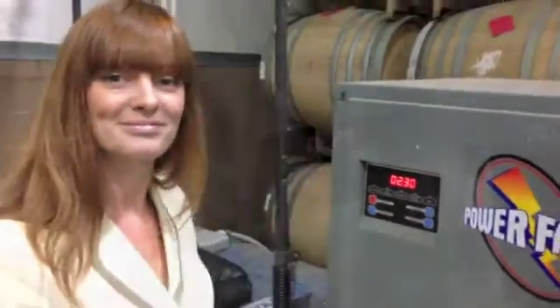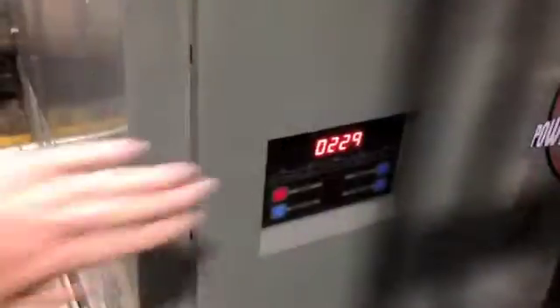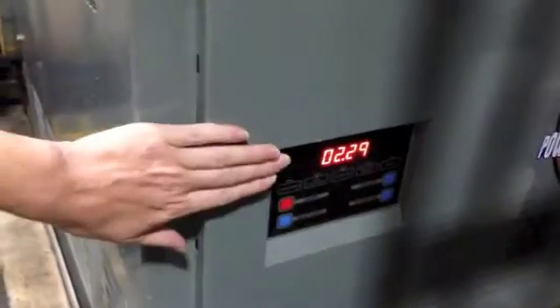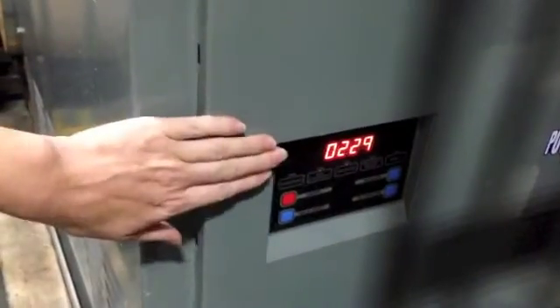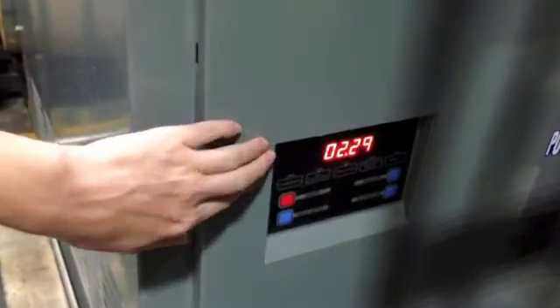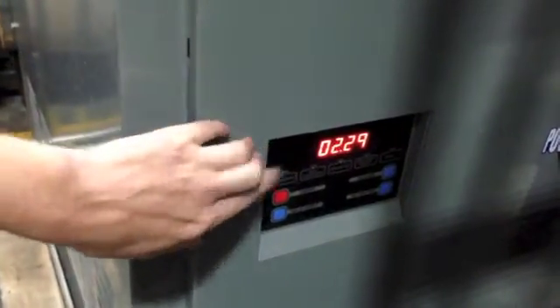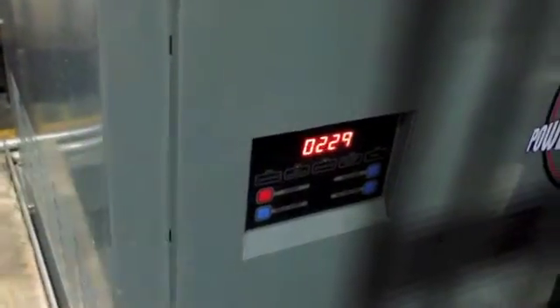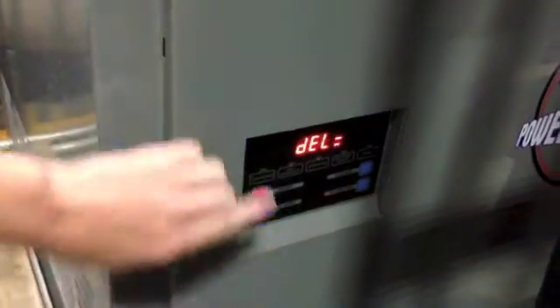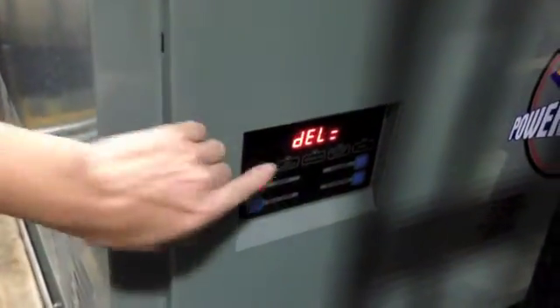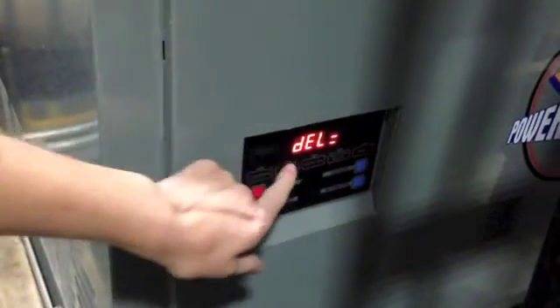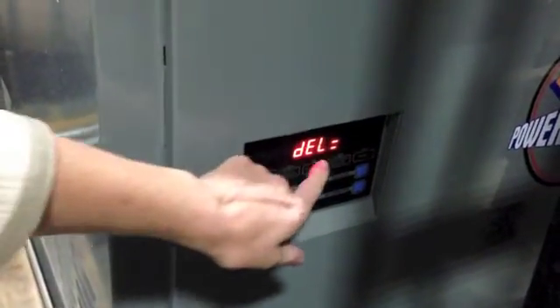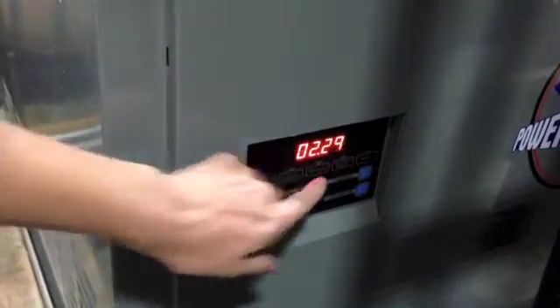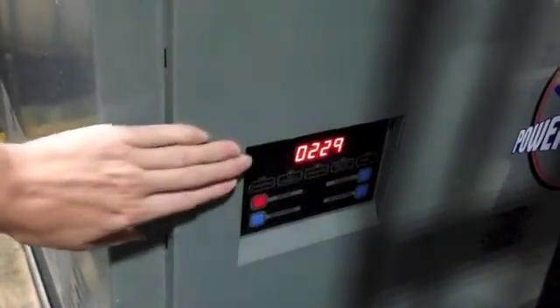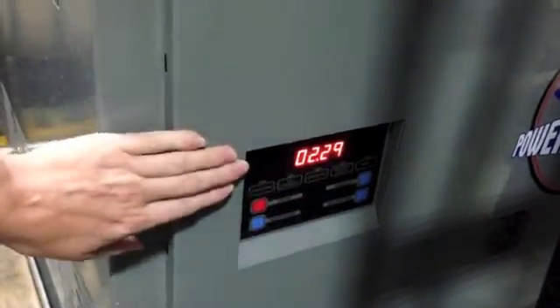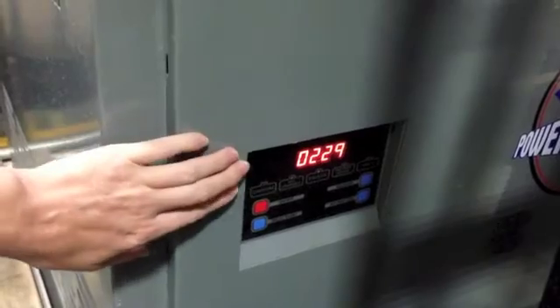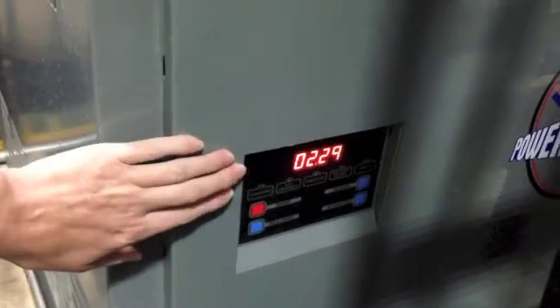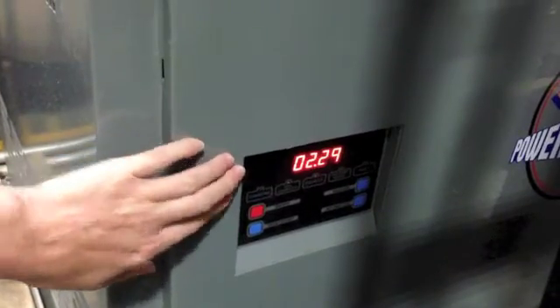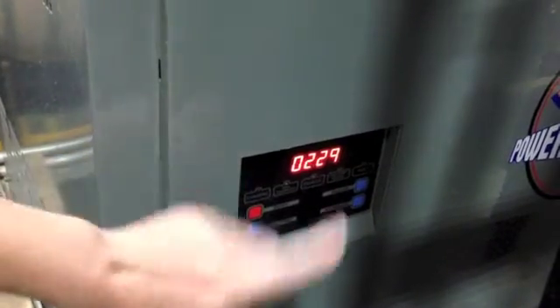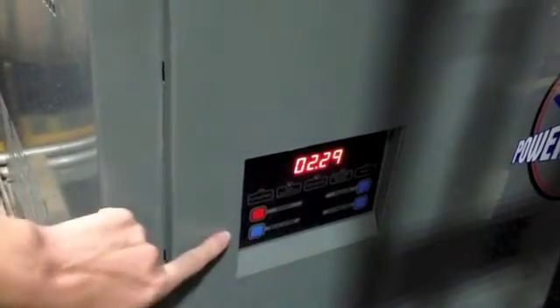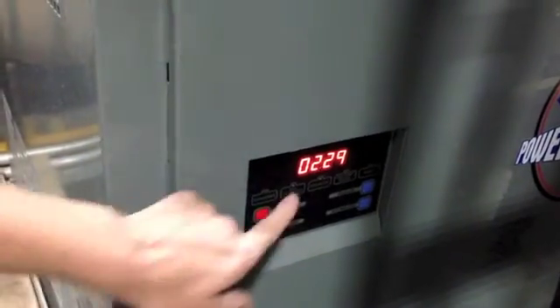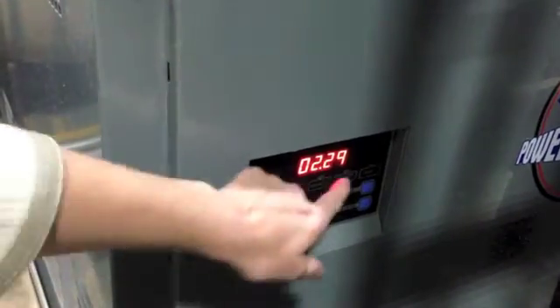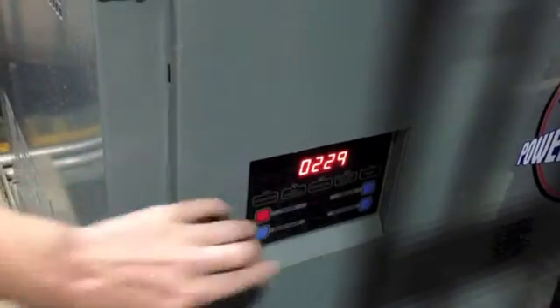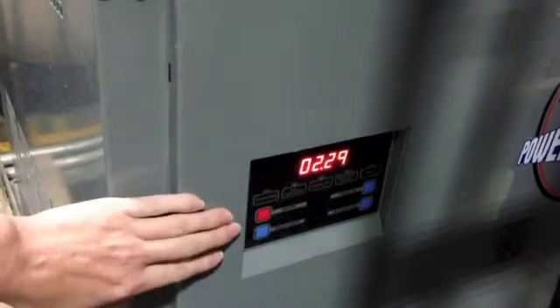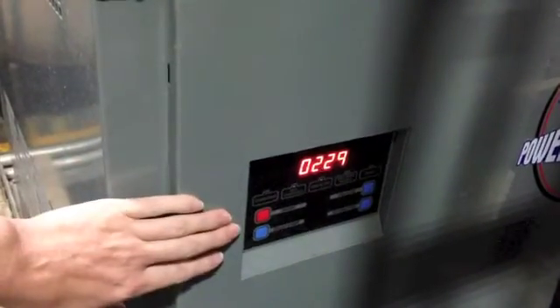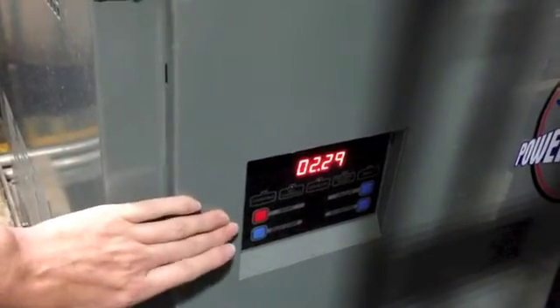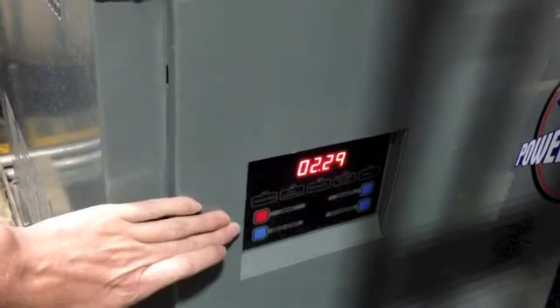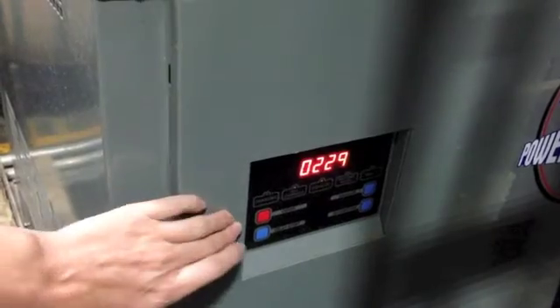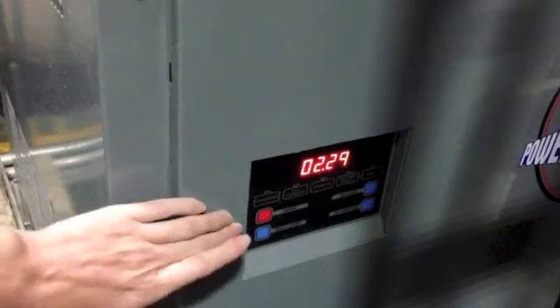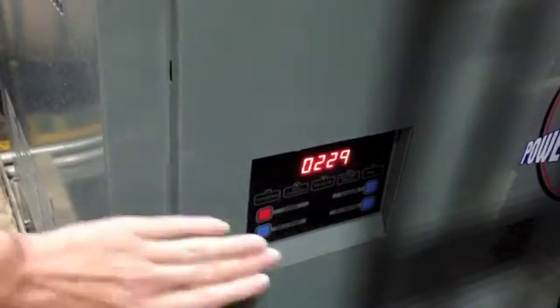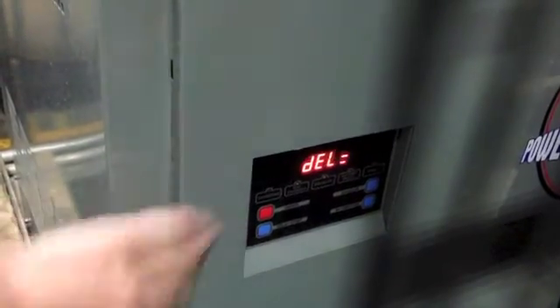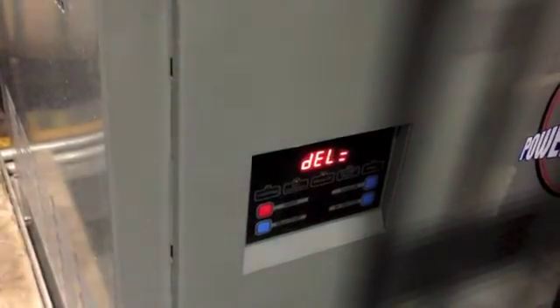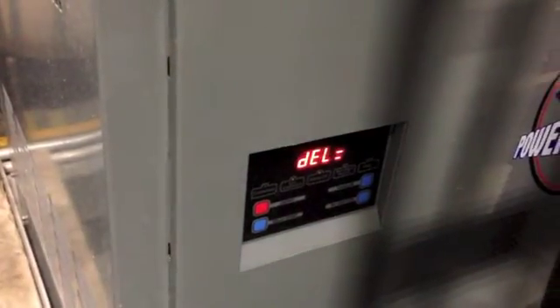This charger has been already connected to the truck. The DEL is telling you that it's on a delayed start. It's been on for a minute, so the timer is counting down — 2 hours, 29 minutes until this charger starts charging.